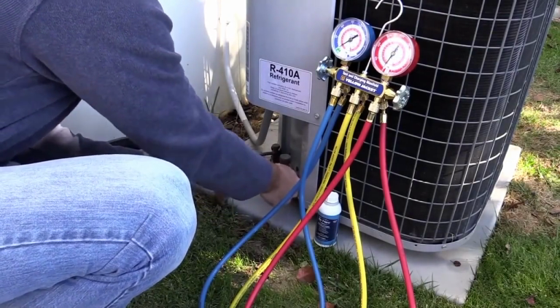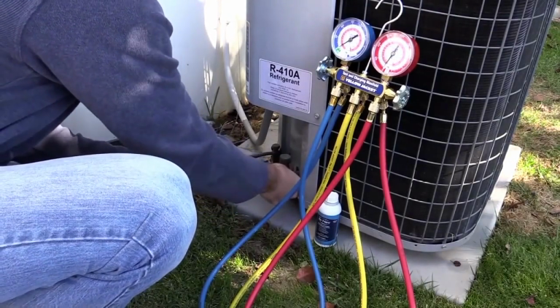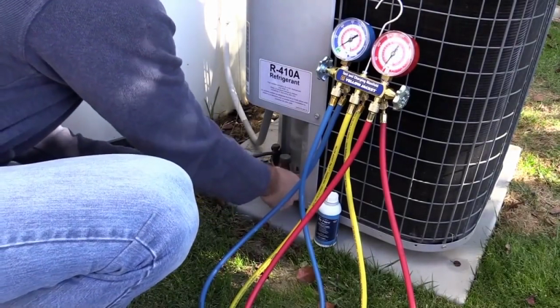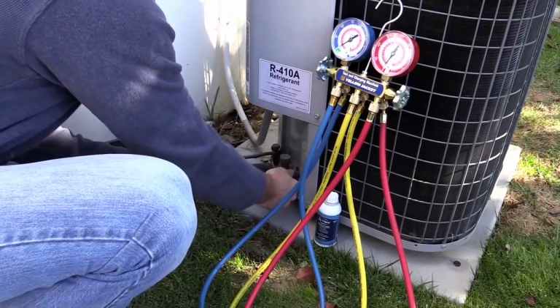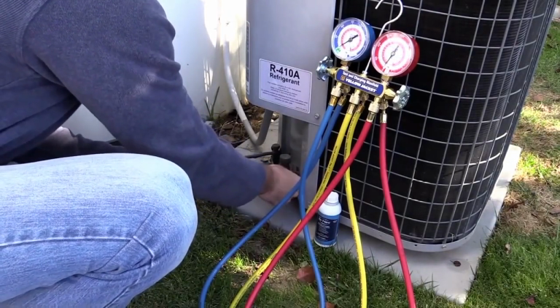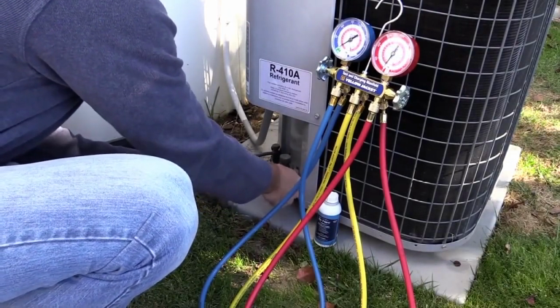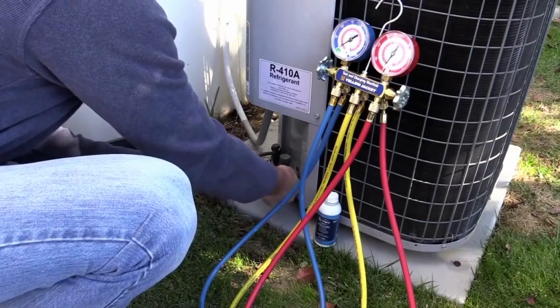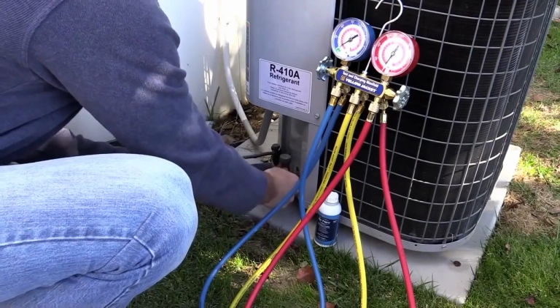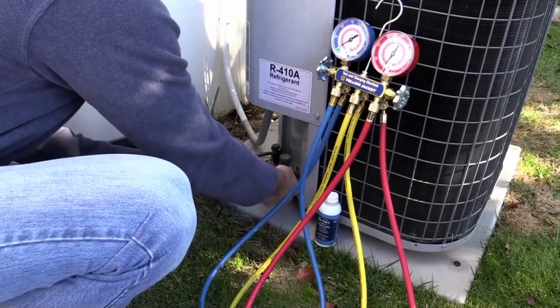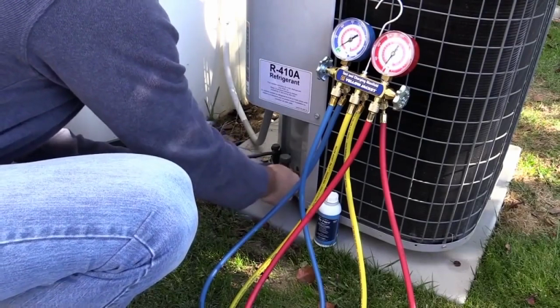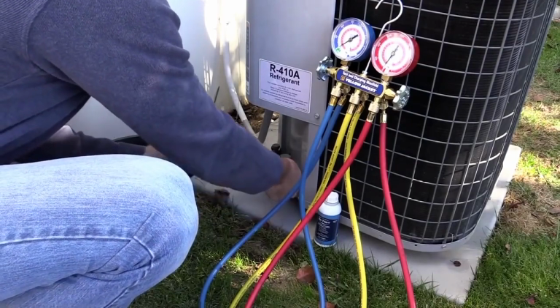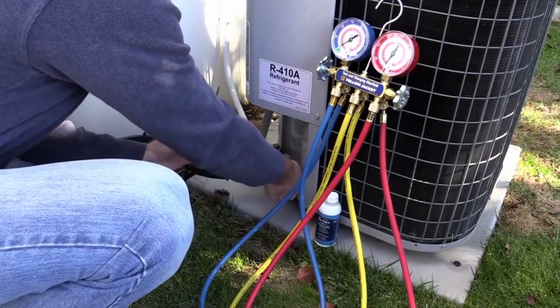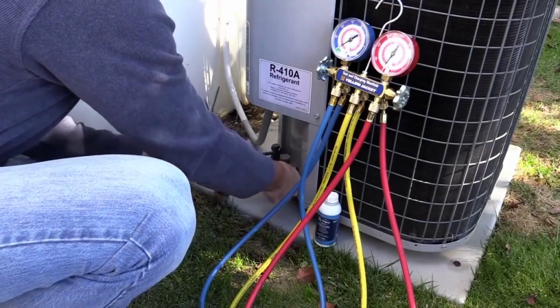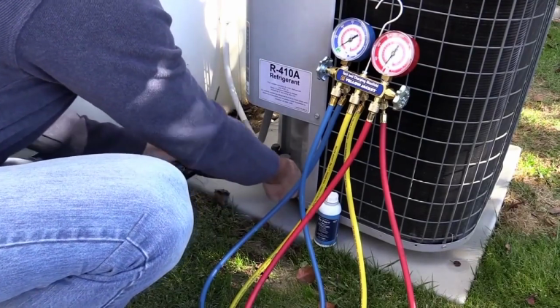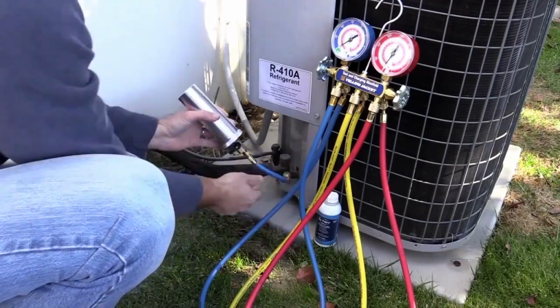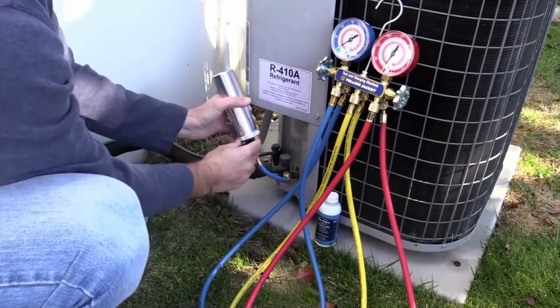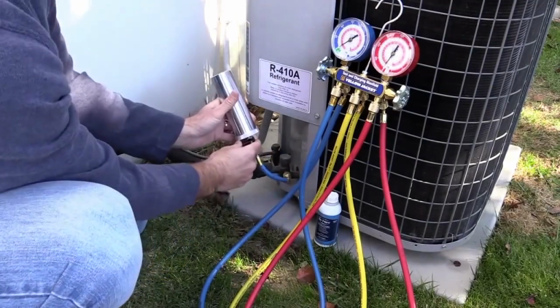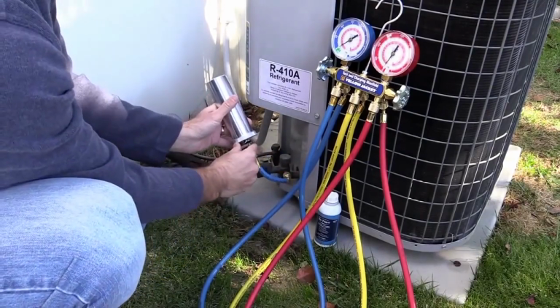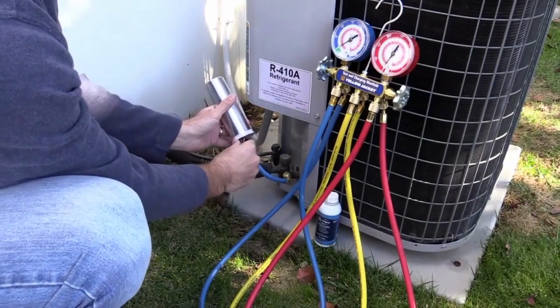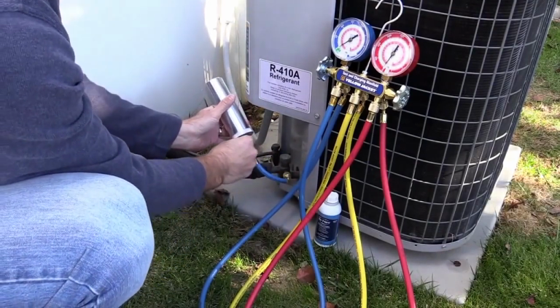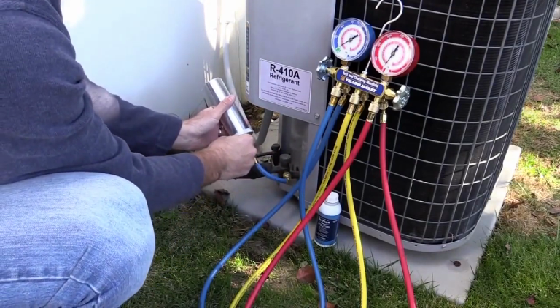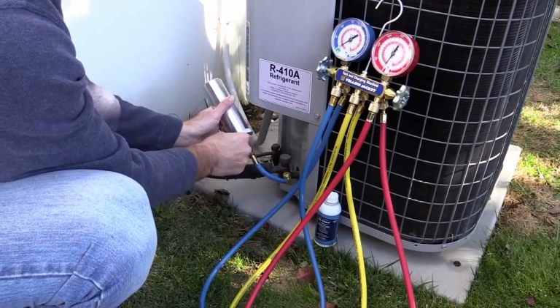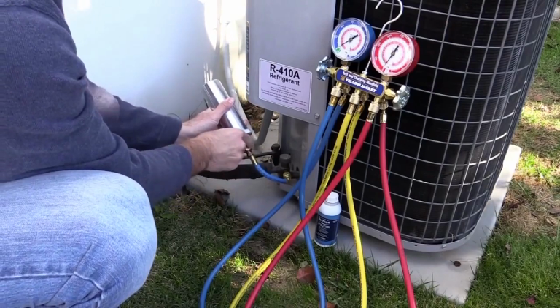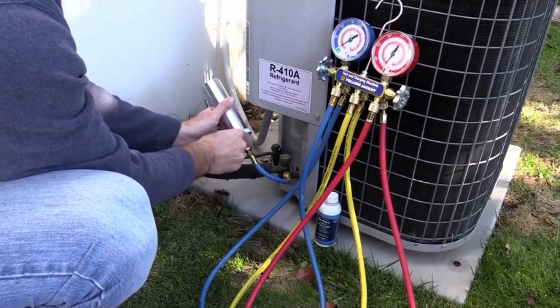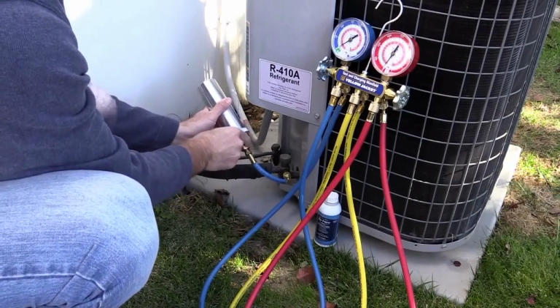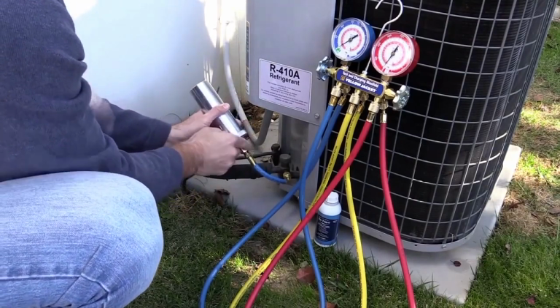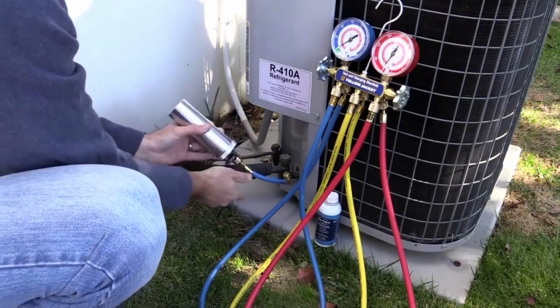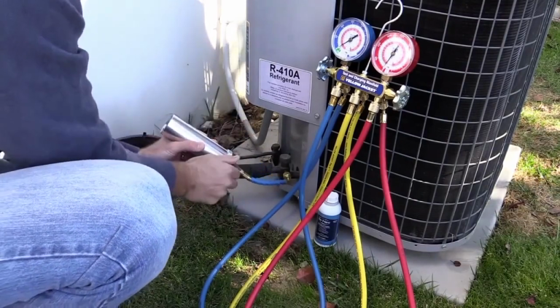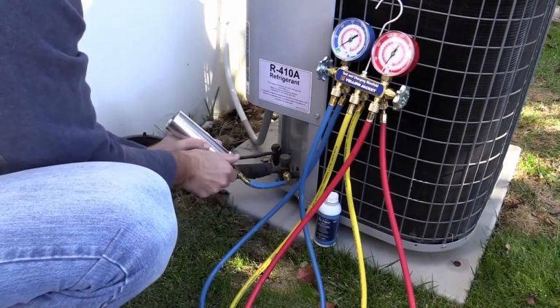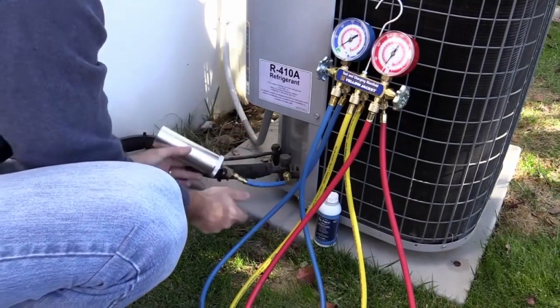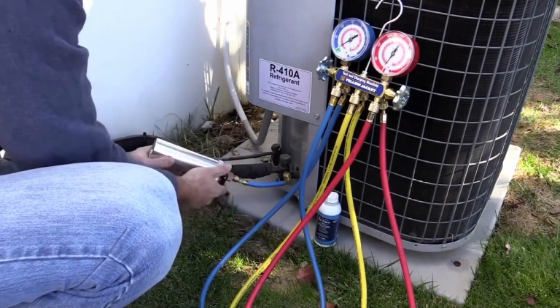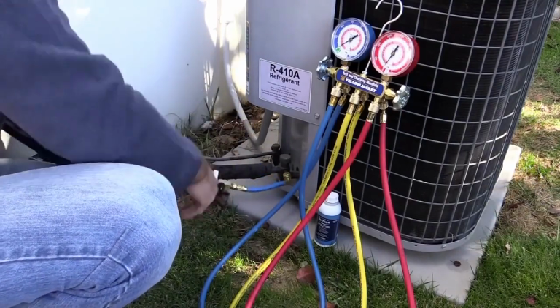Connect the quarter inch SAE fitting of the blue hose on the injector to the suction service port of the system. Once connected, quickly open and close the hand valve on the injector to chase the remaining air out of the hose.